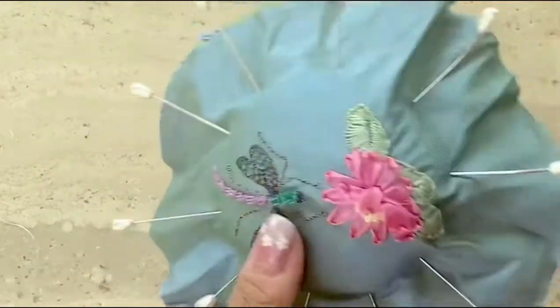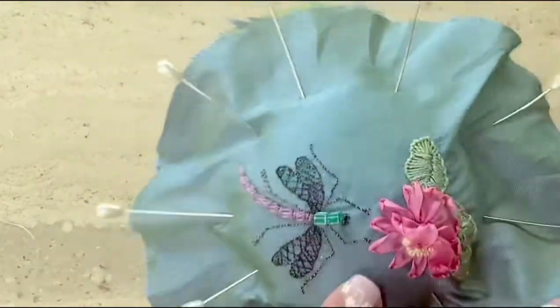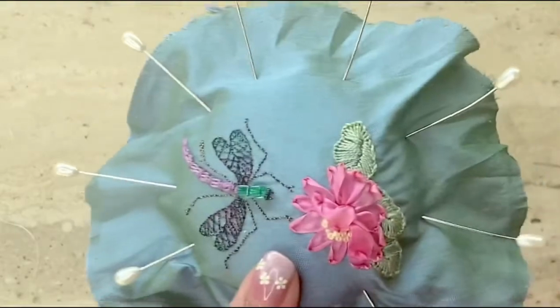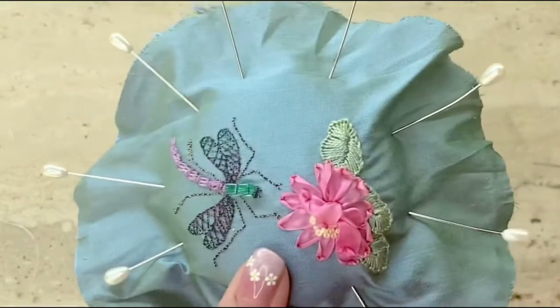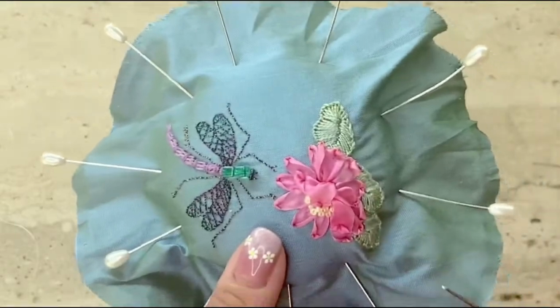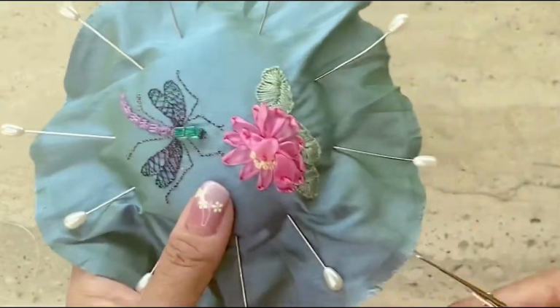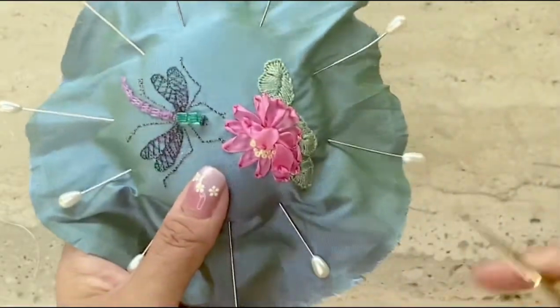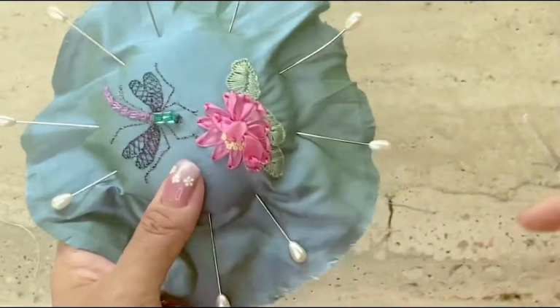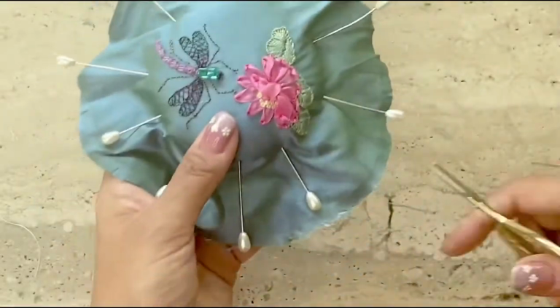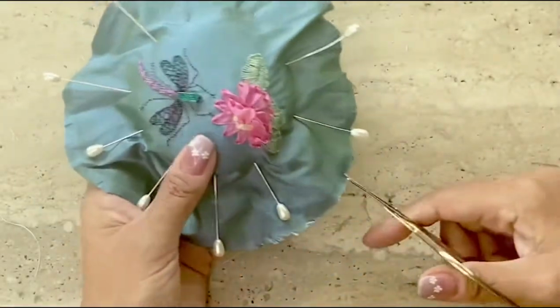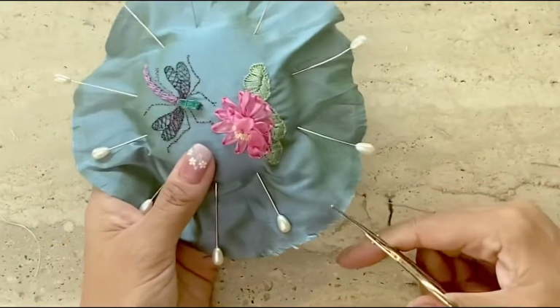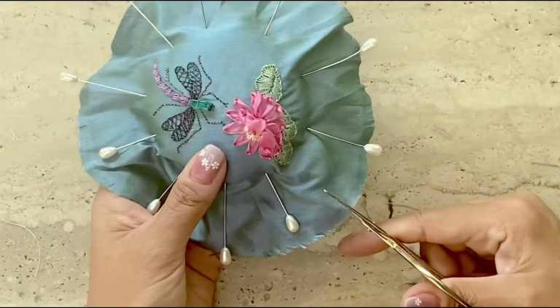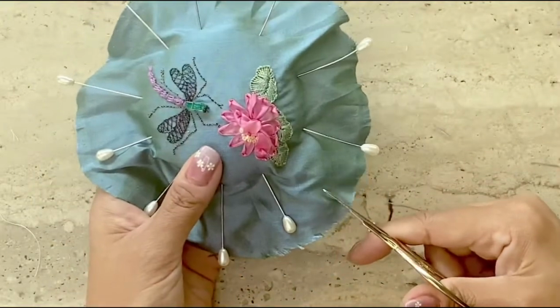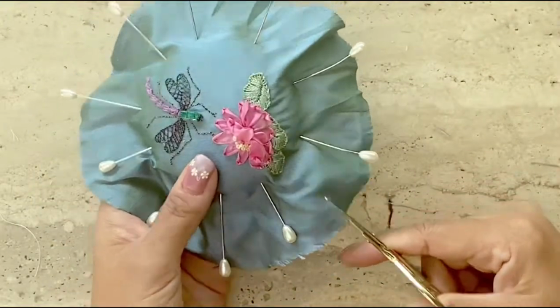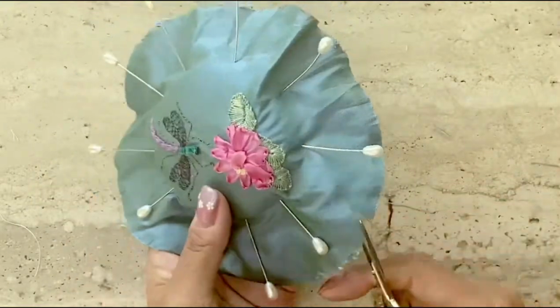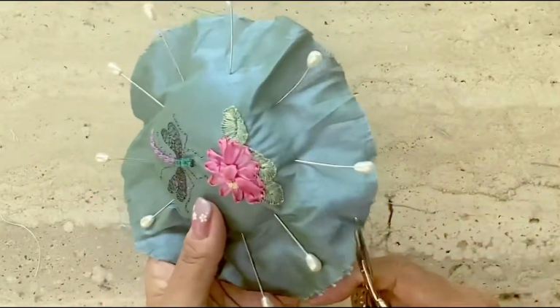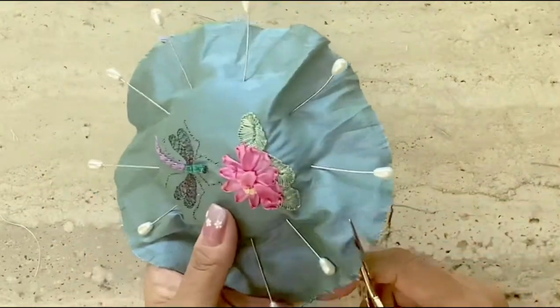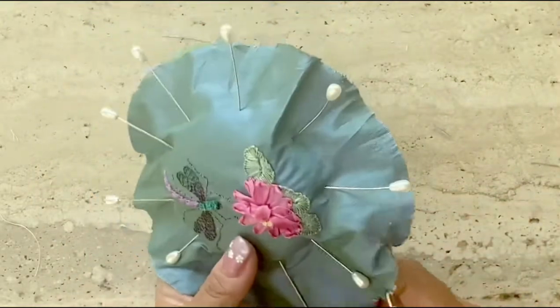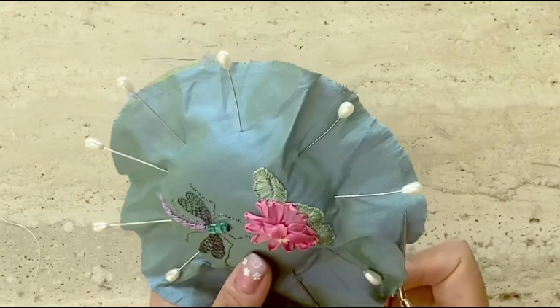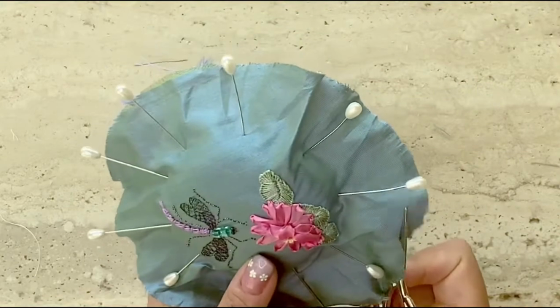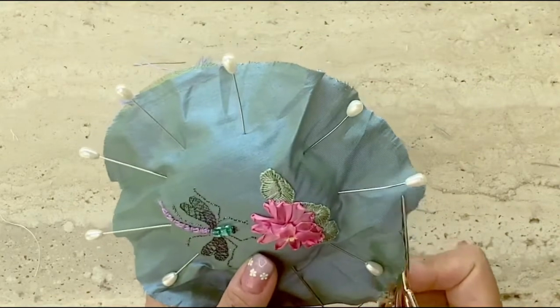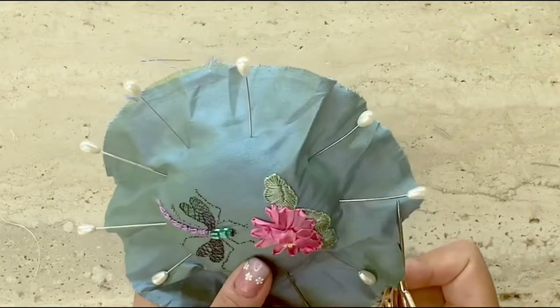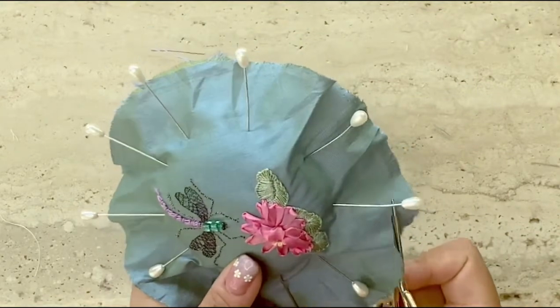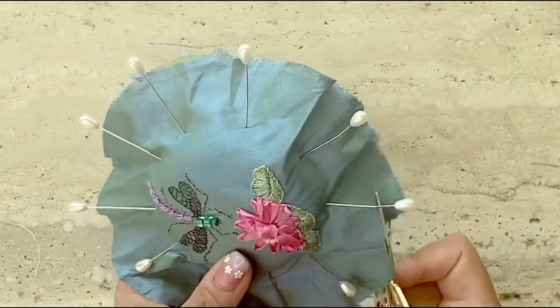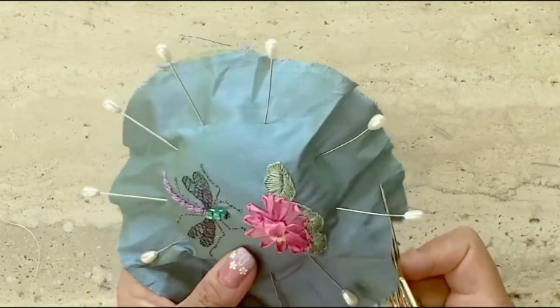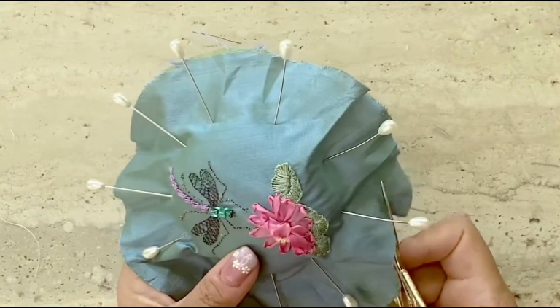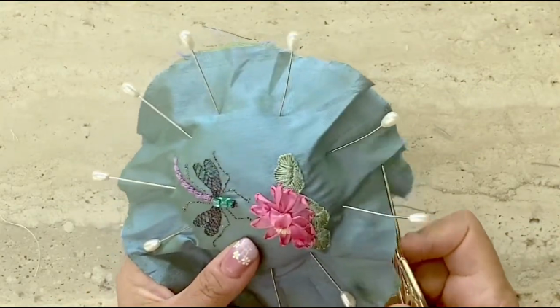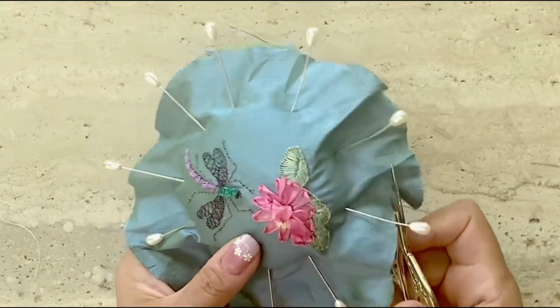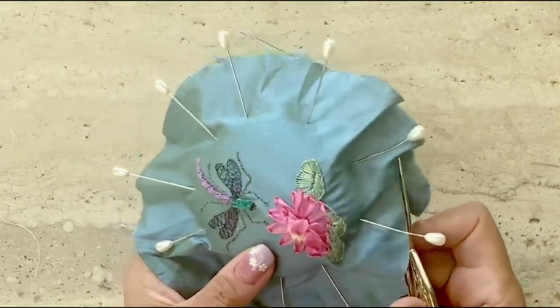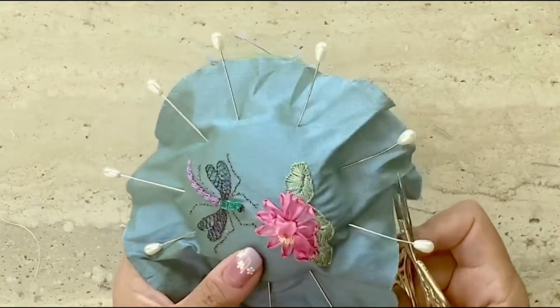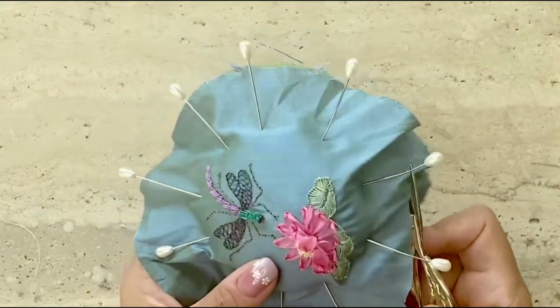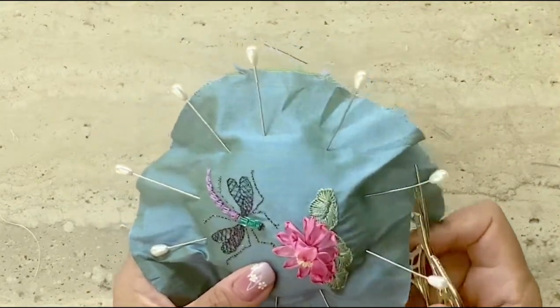Next, I'm going to trim off some of the extra fabric so that I don't have fabric overlapping when I stick it to the pin cushion at the back.